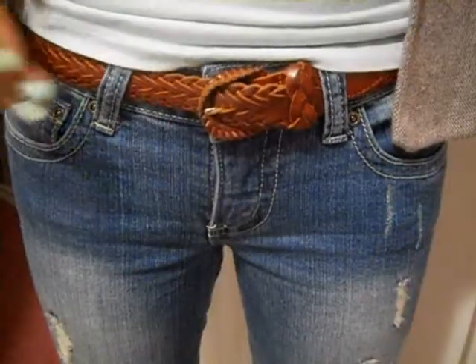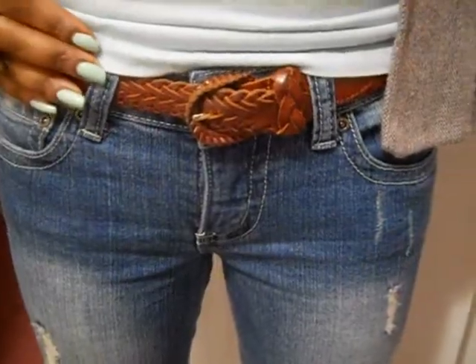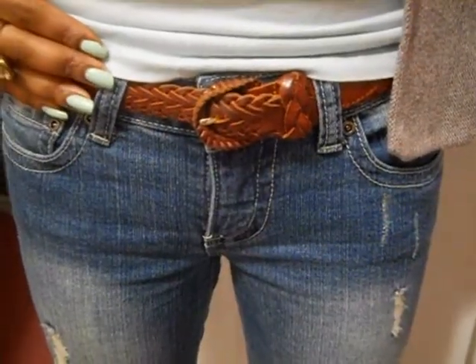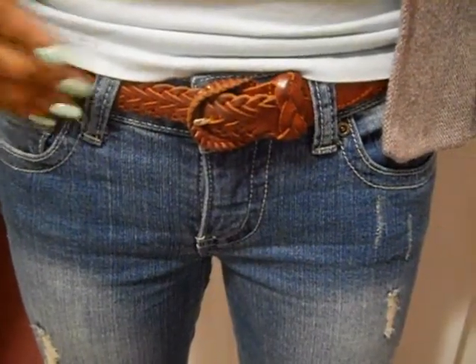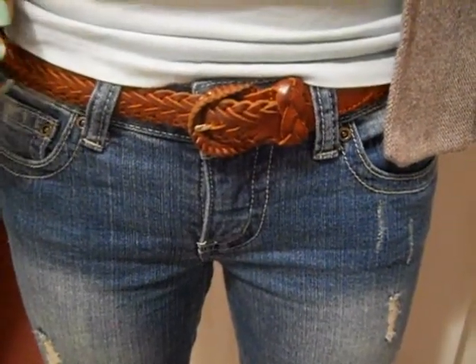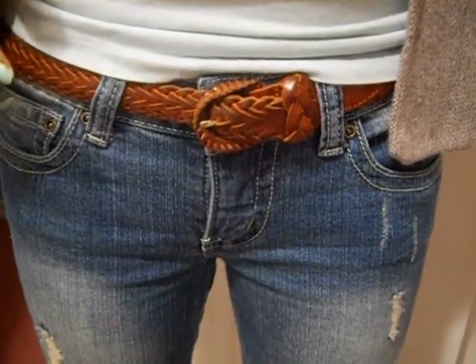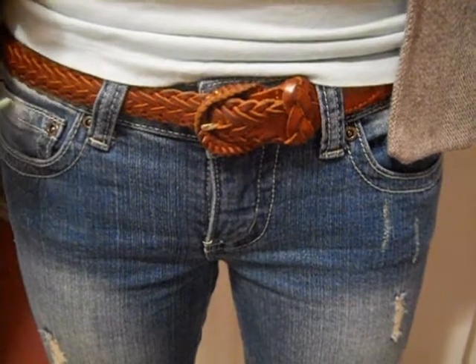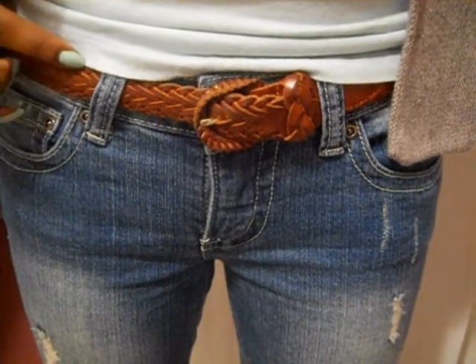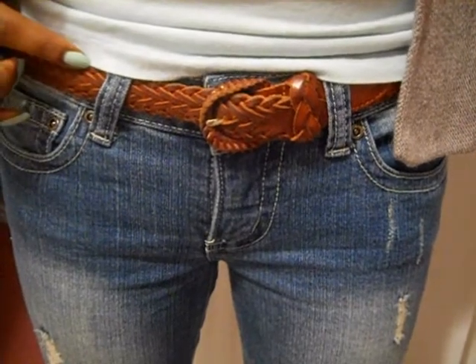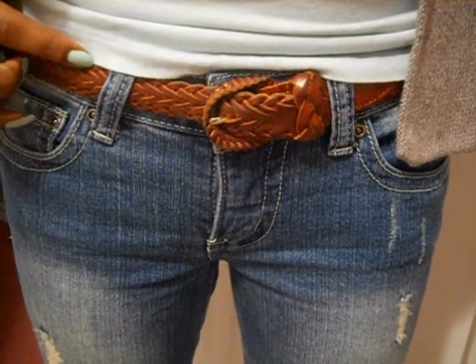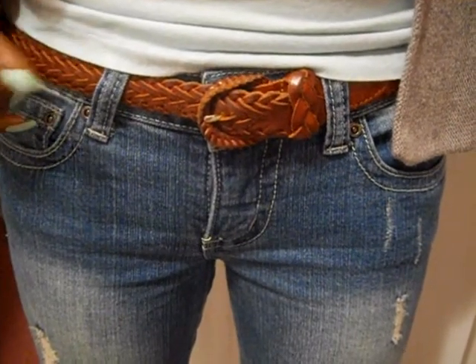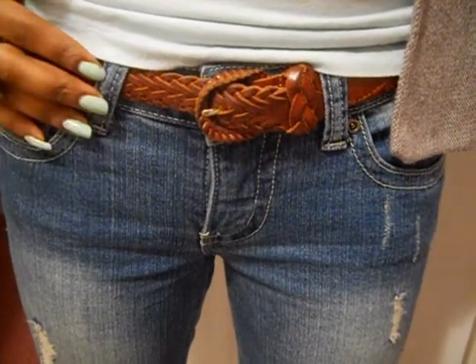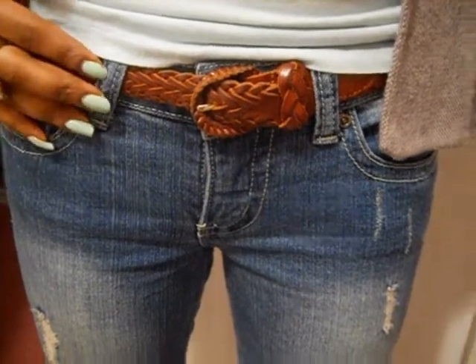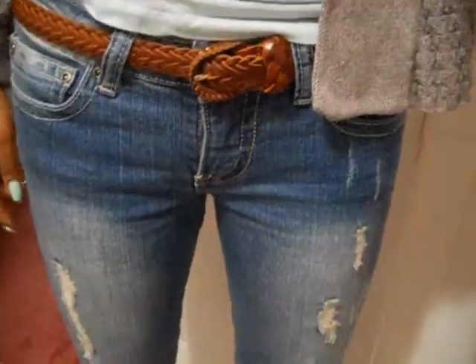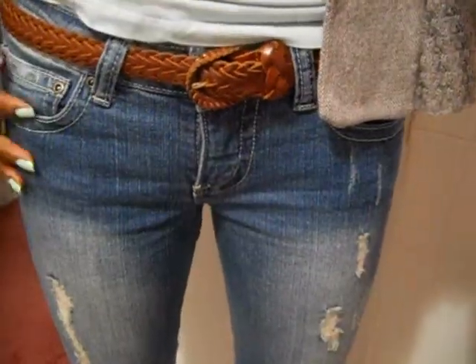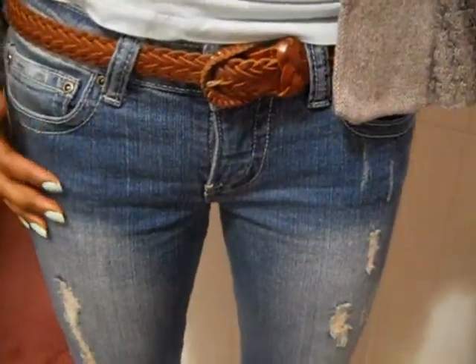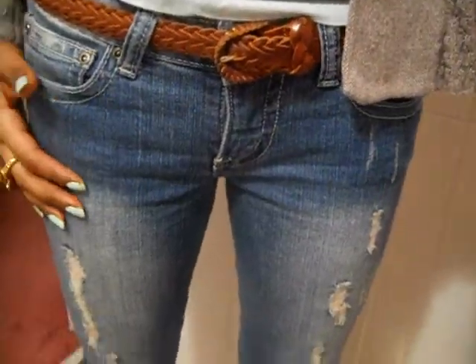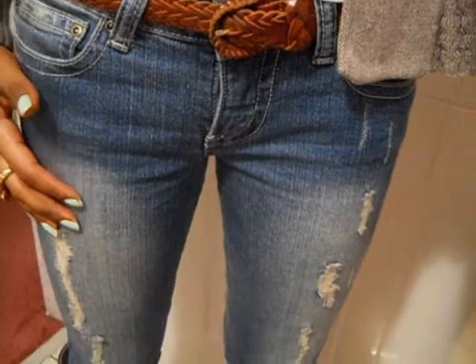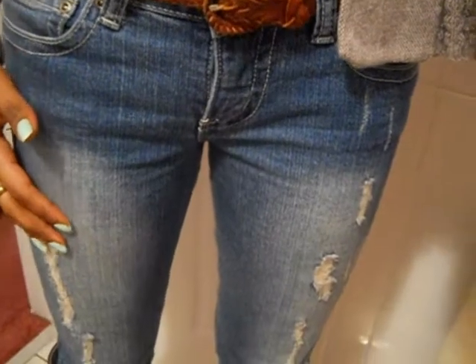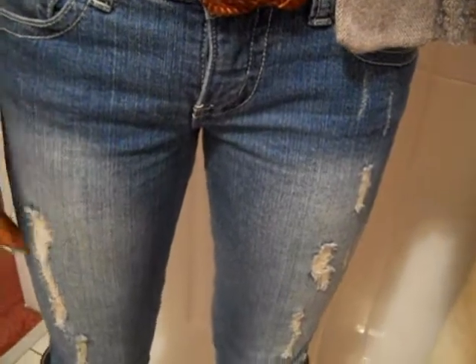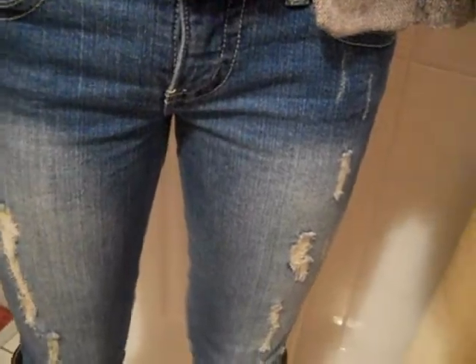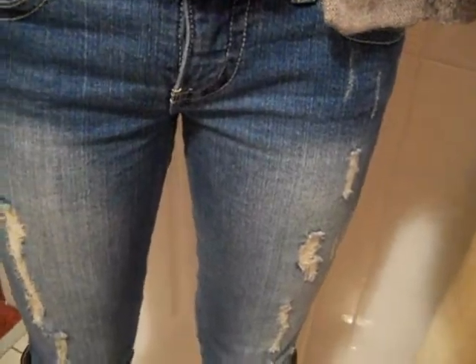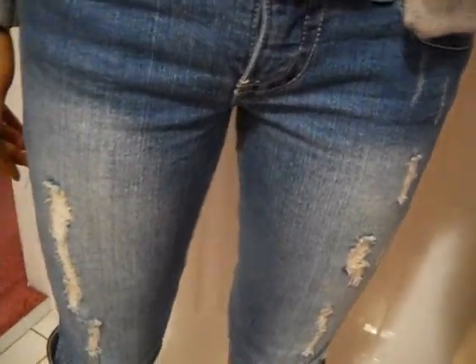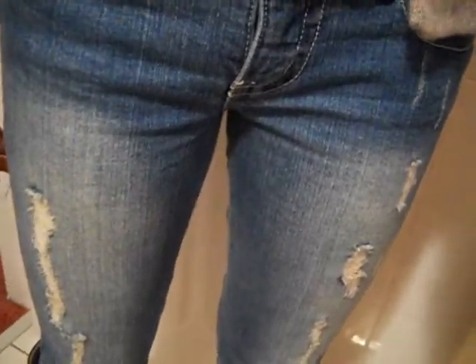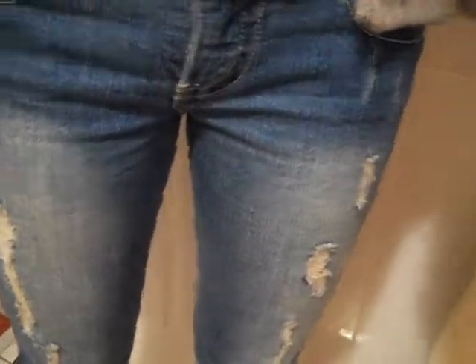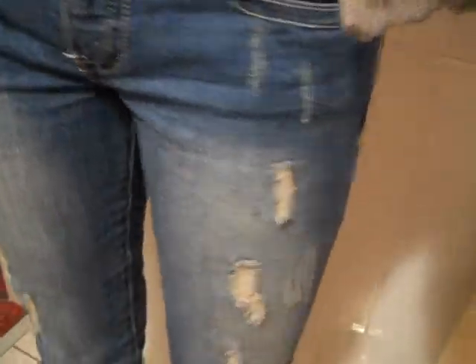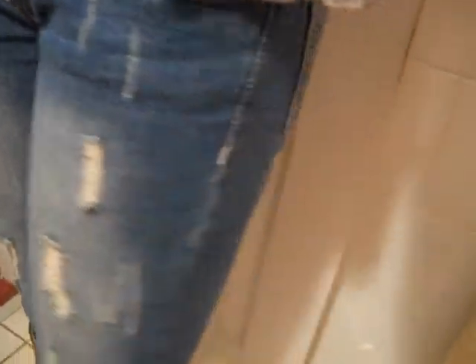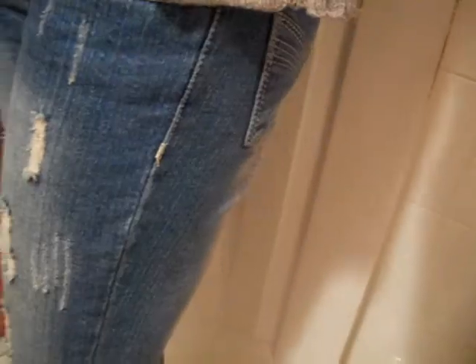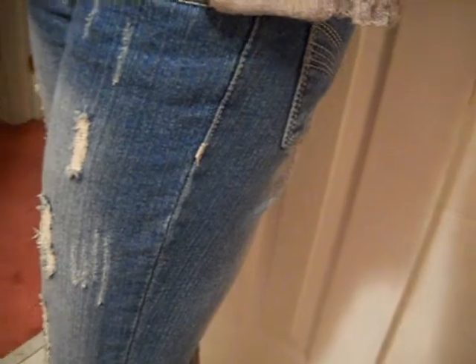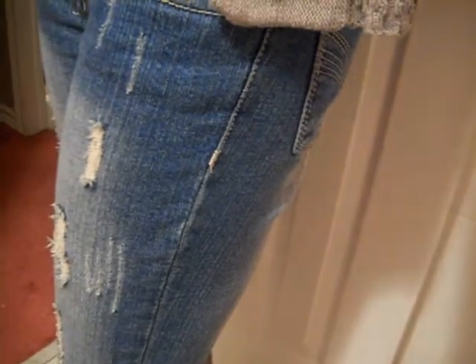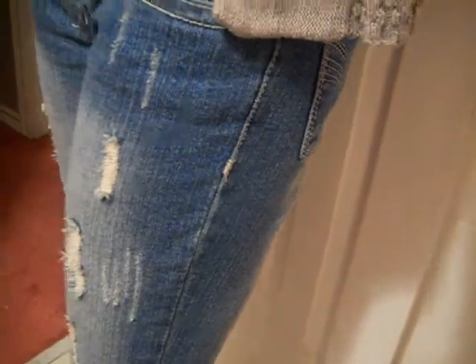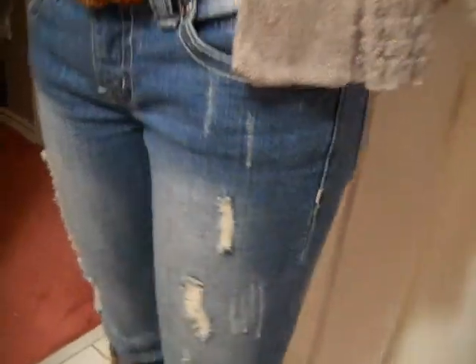My belt is thrifted, so I paid $2.50 for that, and it's really, really nice. My jeans are distressed — they're not that distressed, but they're distressed enough to get the effect. These are actually from Urban Planet.